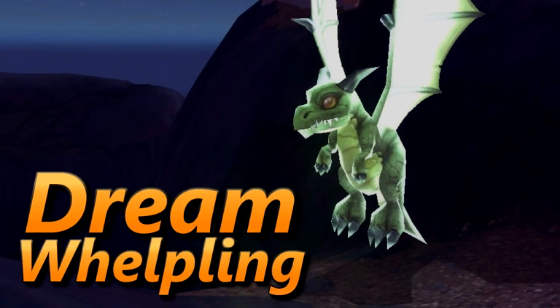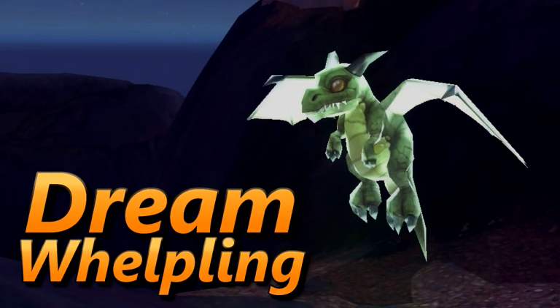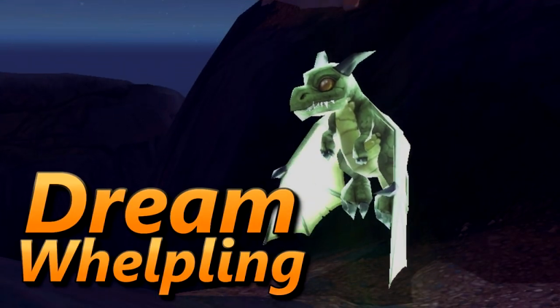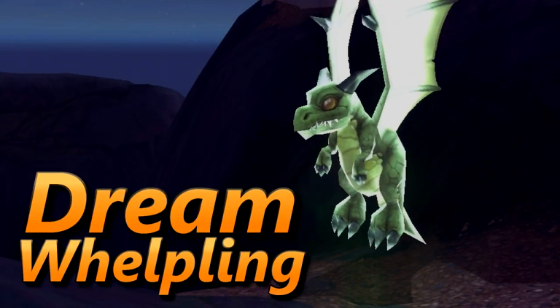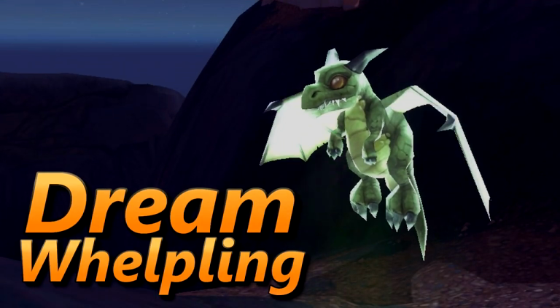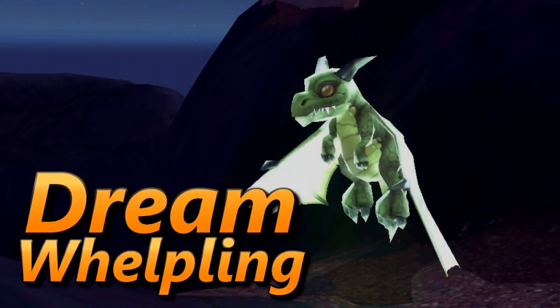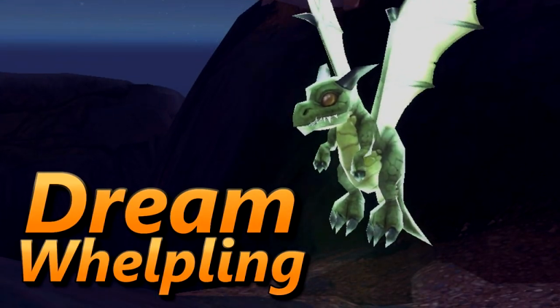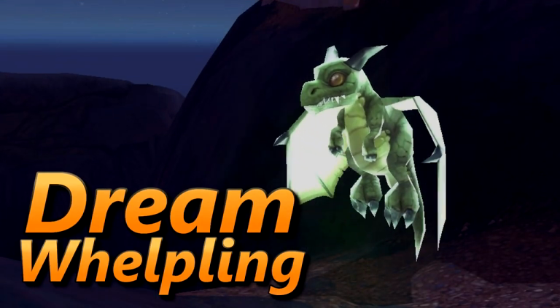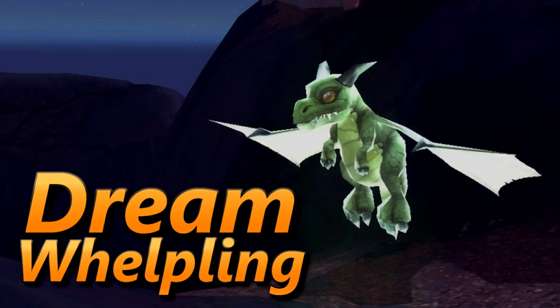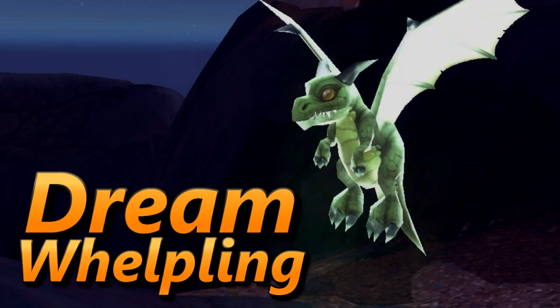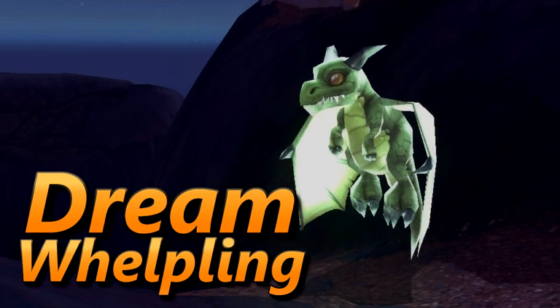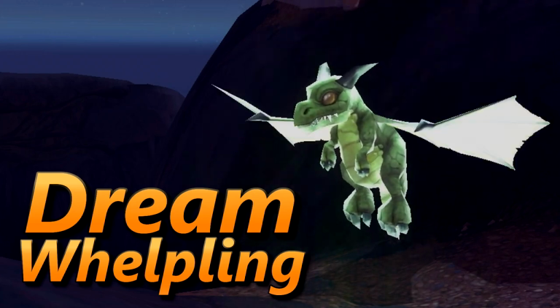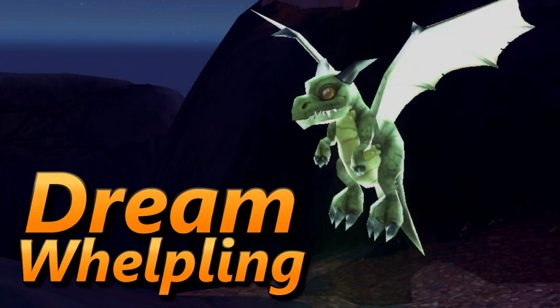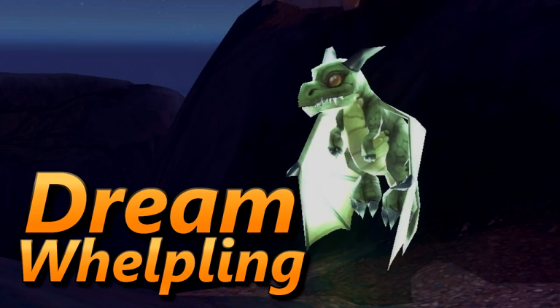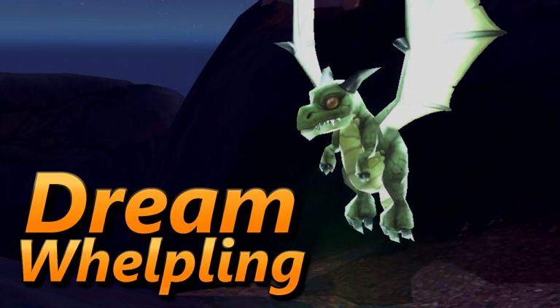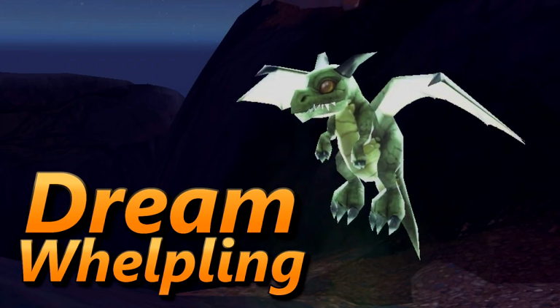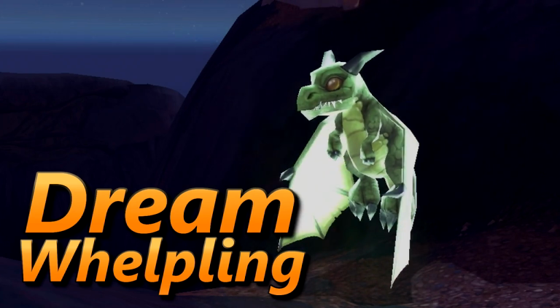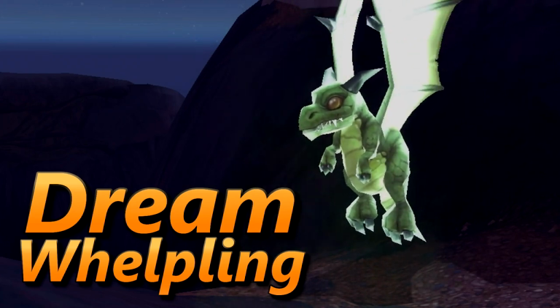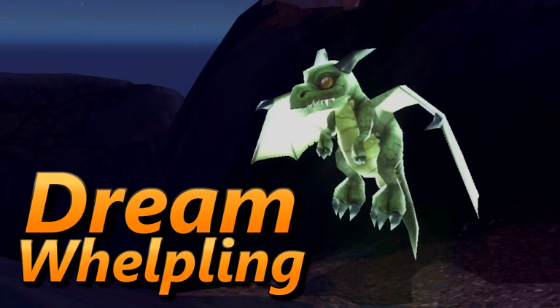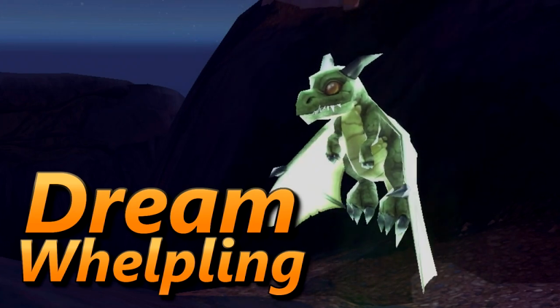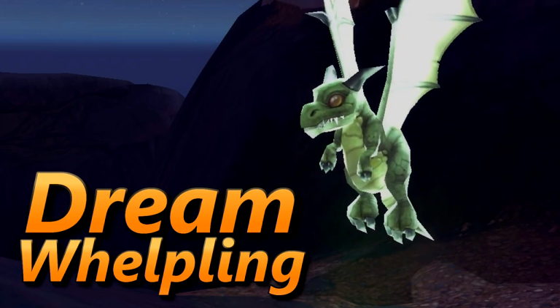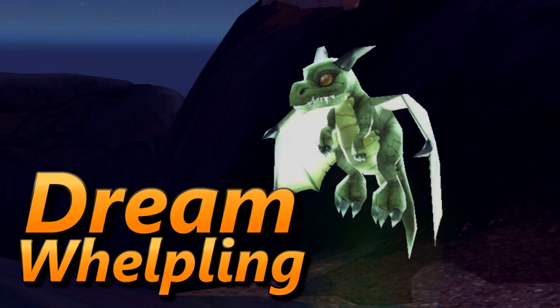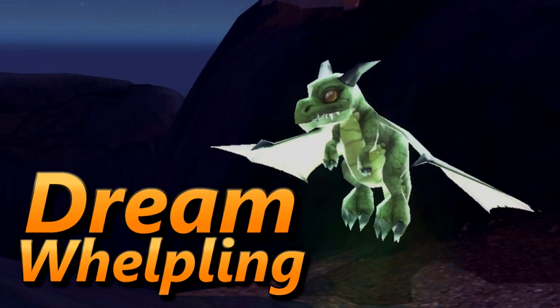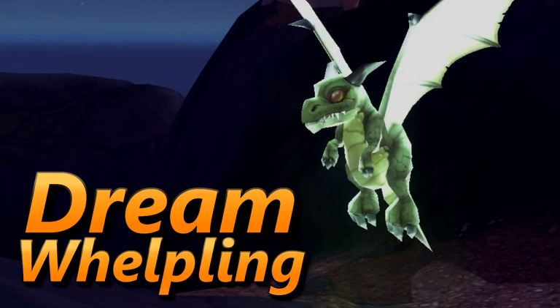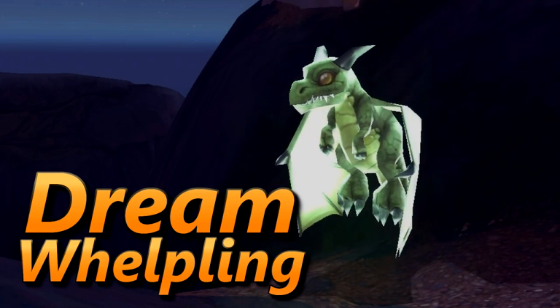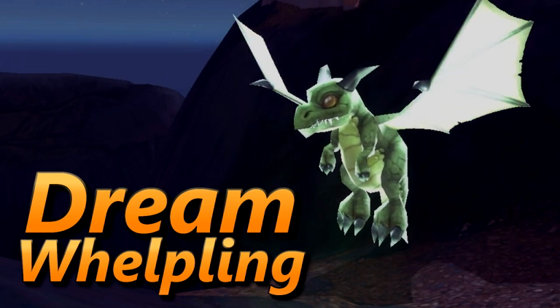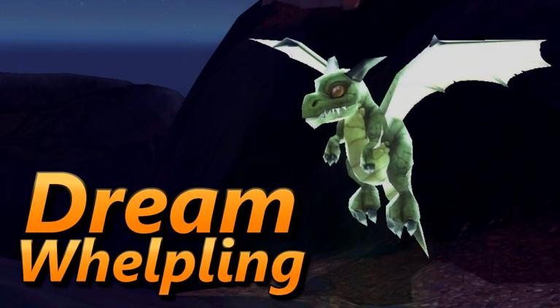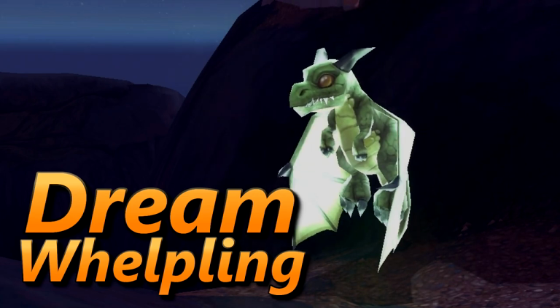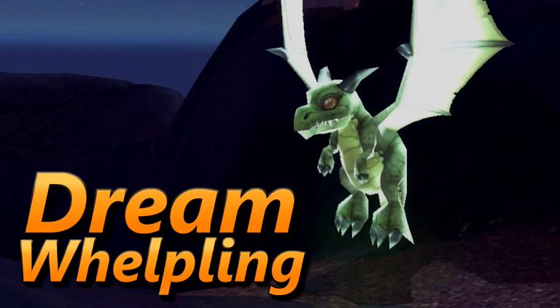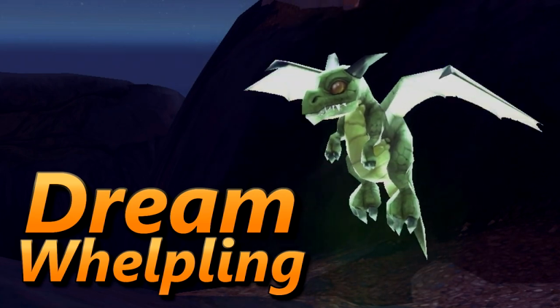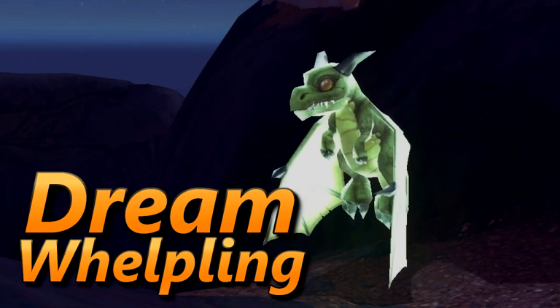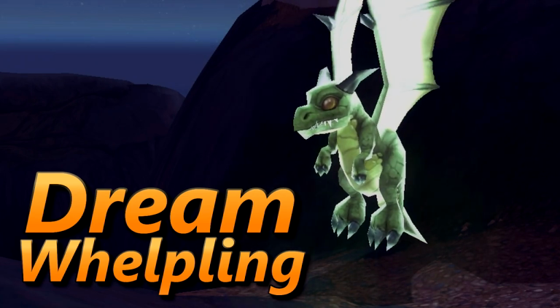Number 4 is the Dream Whelpling. Very similar to the Emerald Proto-Whelp, but it has abilities I've been using on the BFA beta that the Proto-Whelp doesn't have. This little dragon can be caught in the grove where you go after defeating Xavius in the Emerald Nightmare.